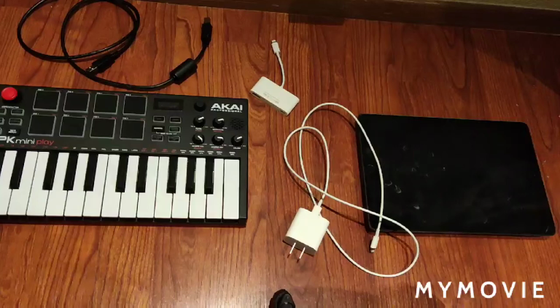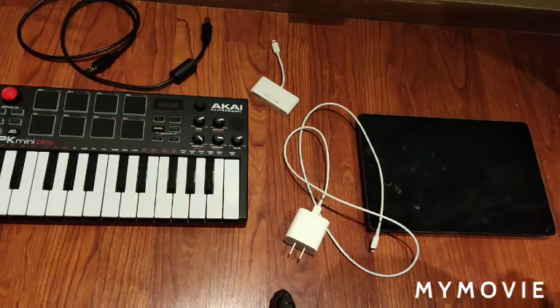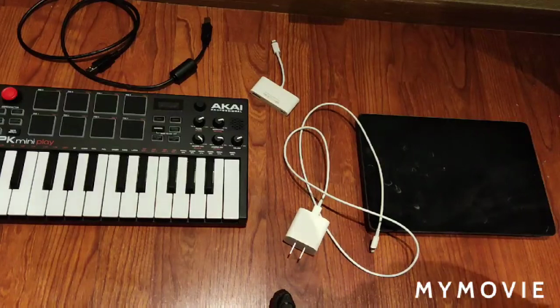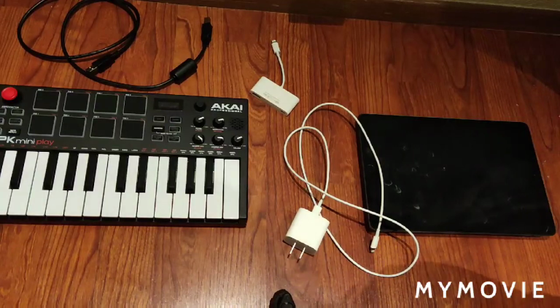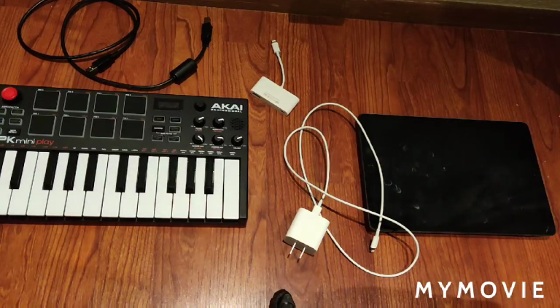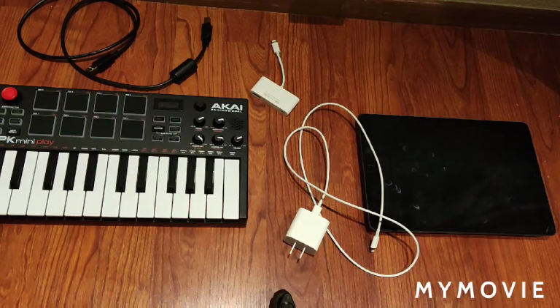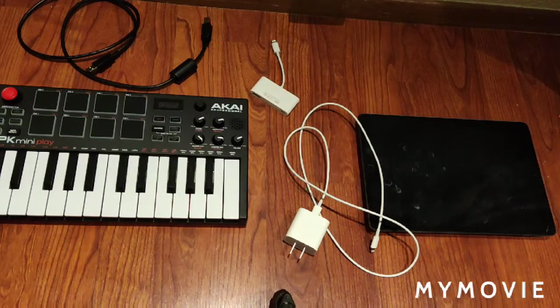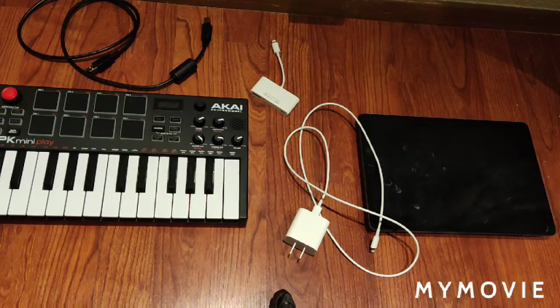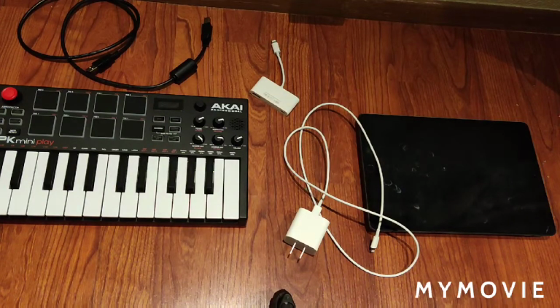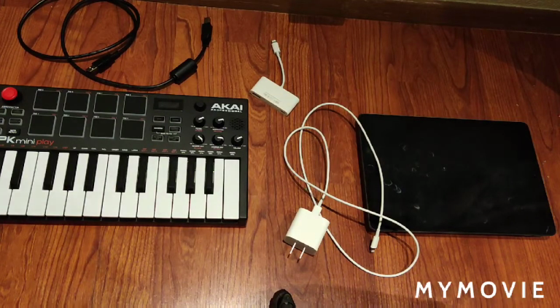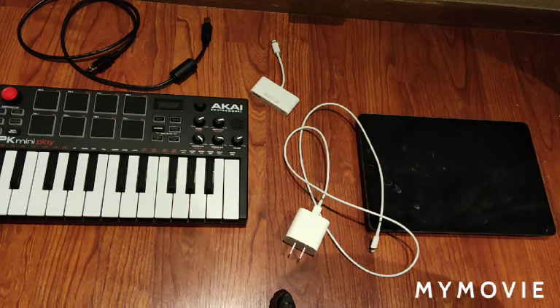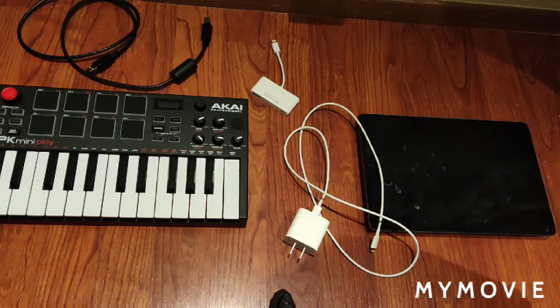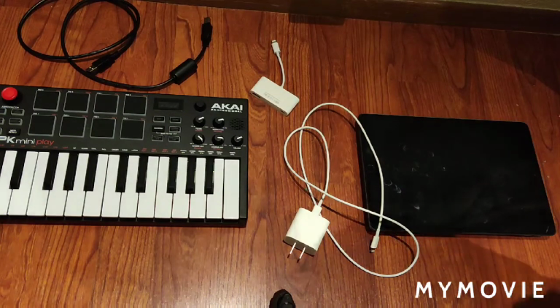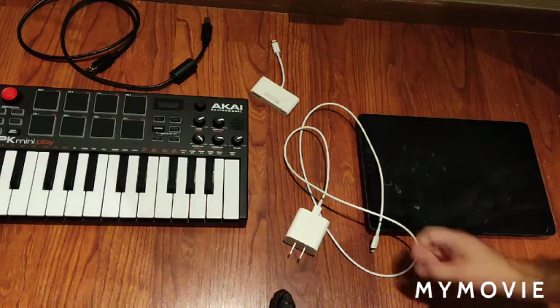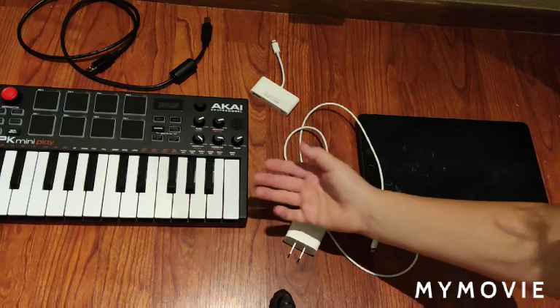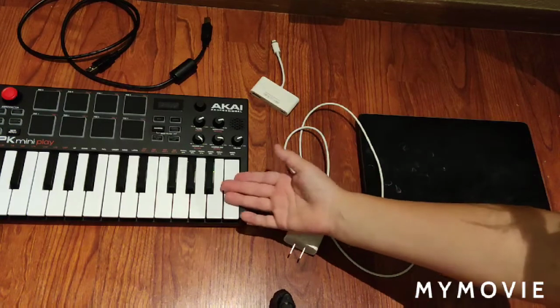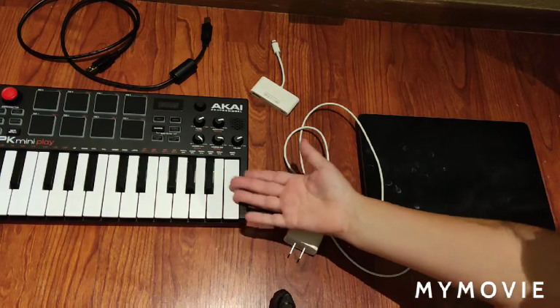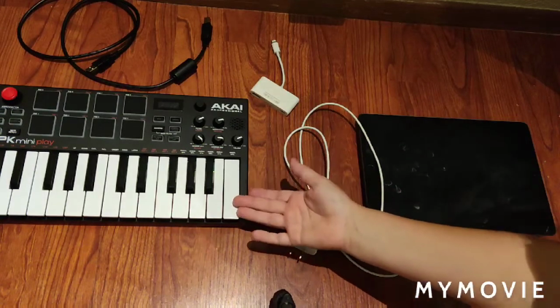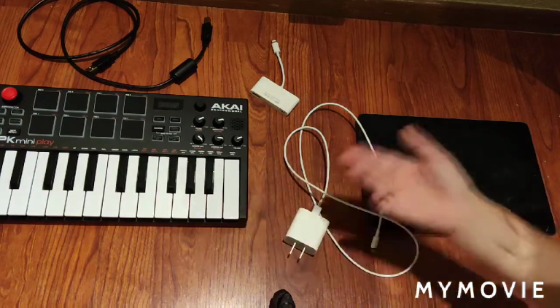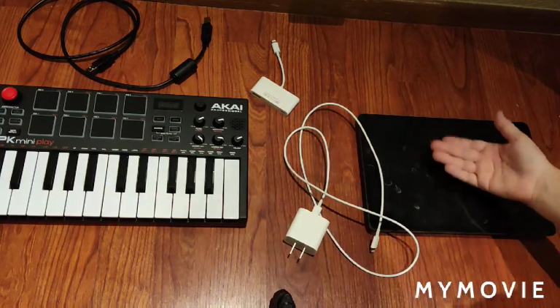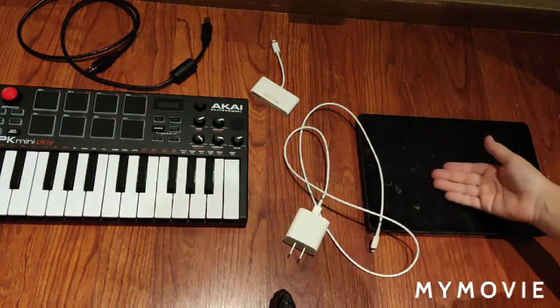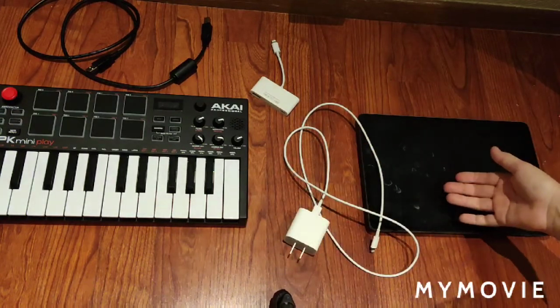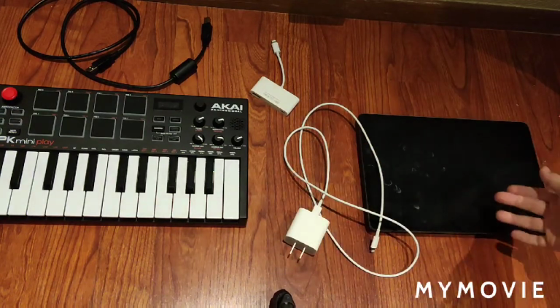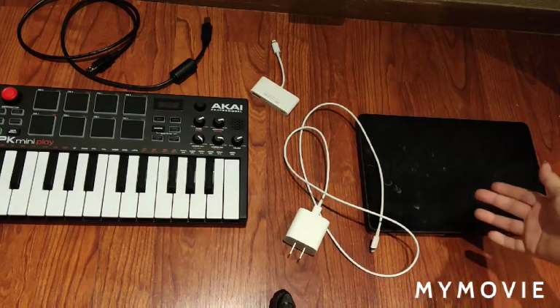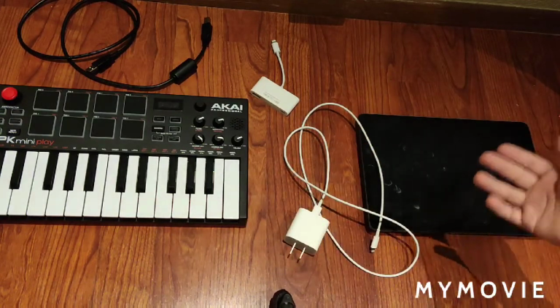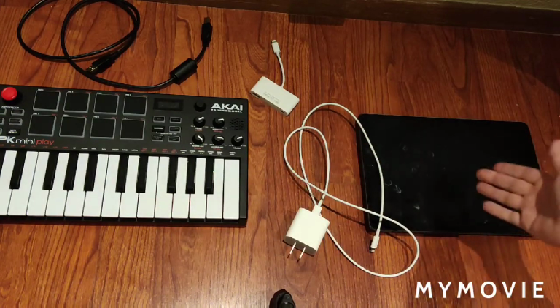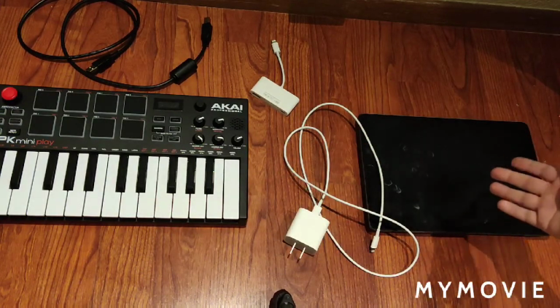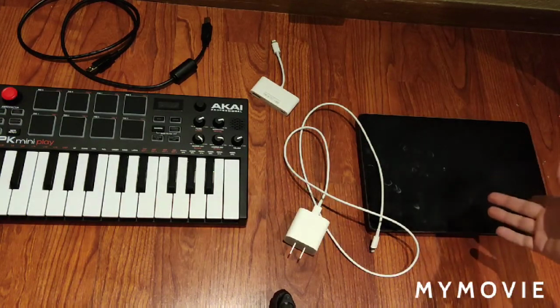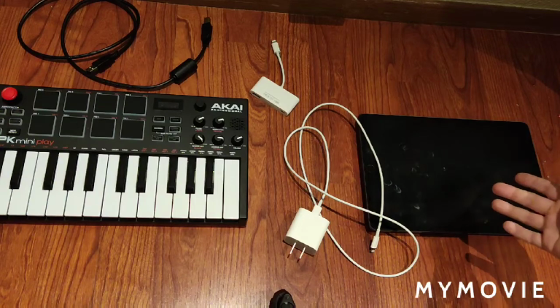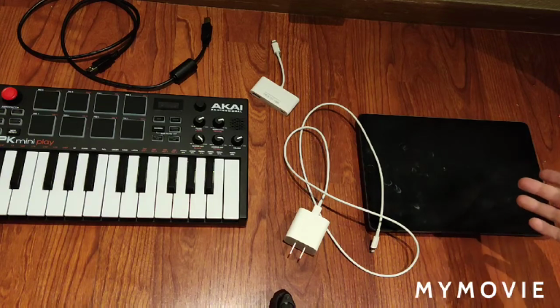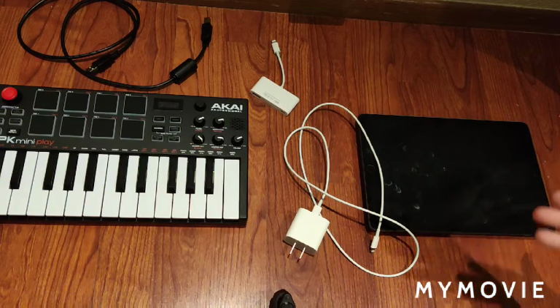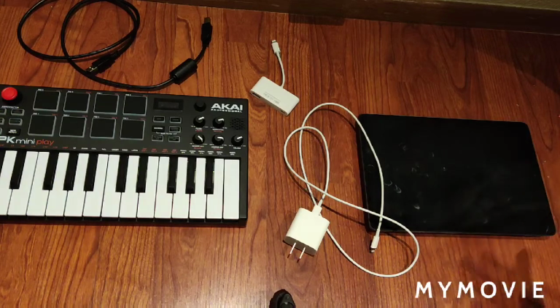How's it going guys? Today I'm going to be showing you how to connect an MPK MiniPlay to GarageBand, or I should say to iPad if you're going to use a different app.